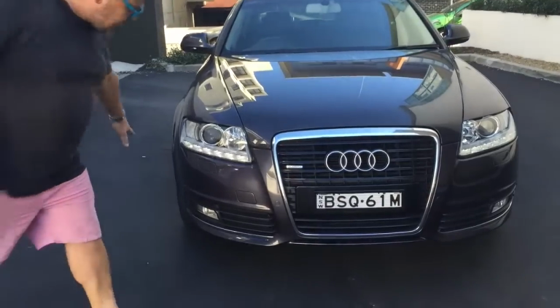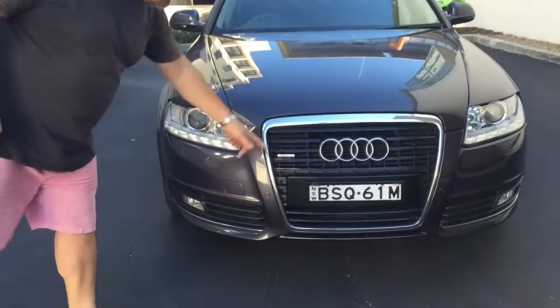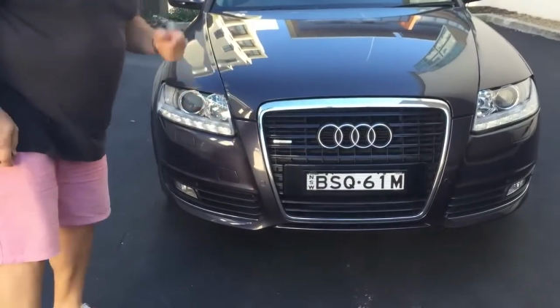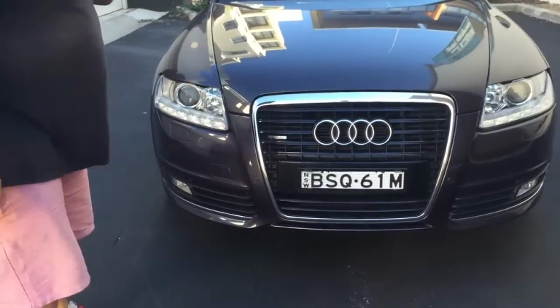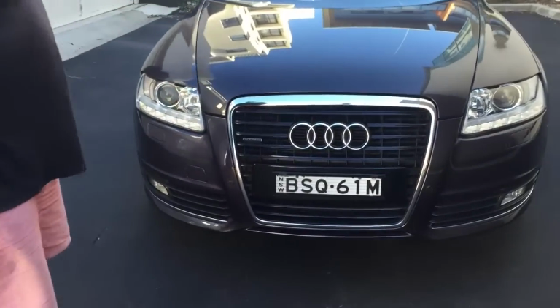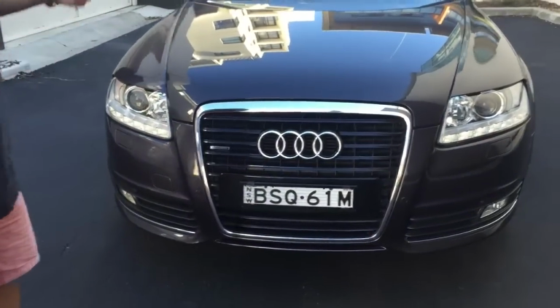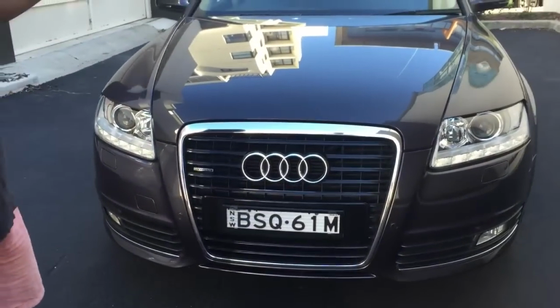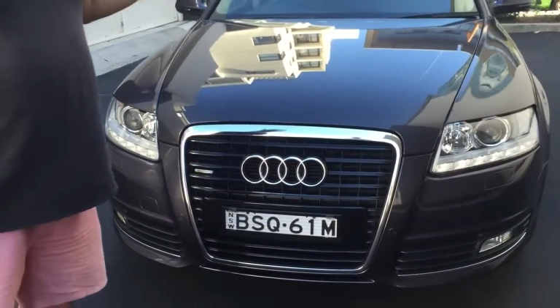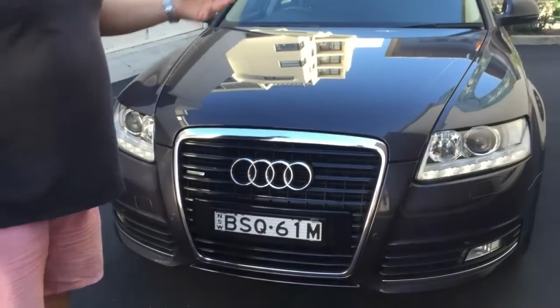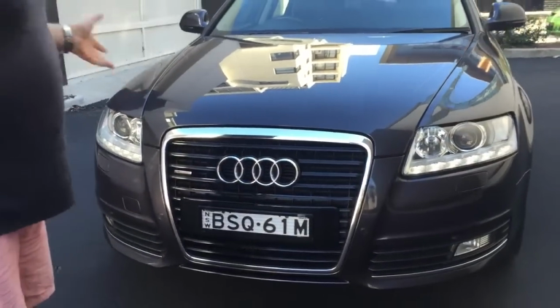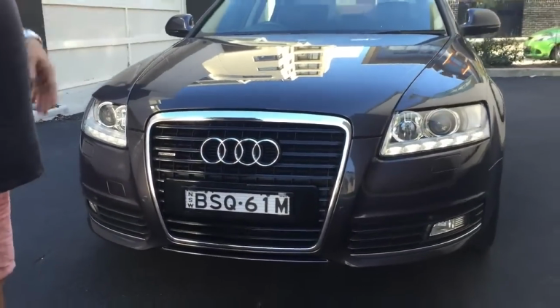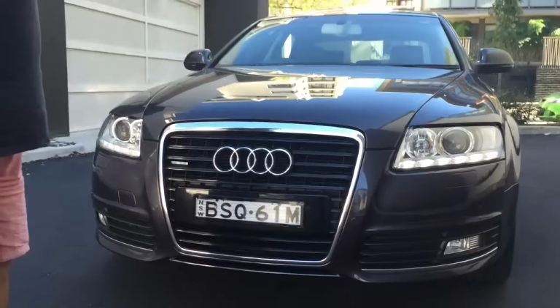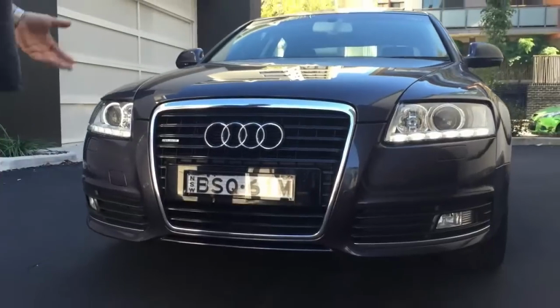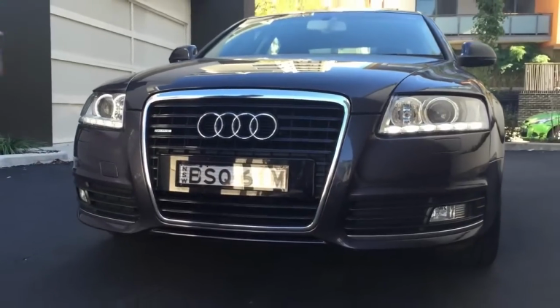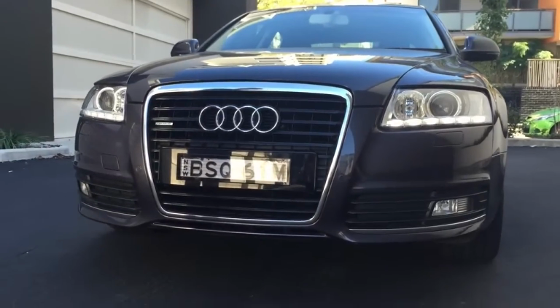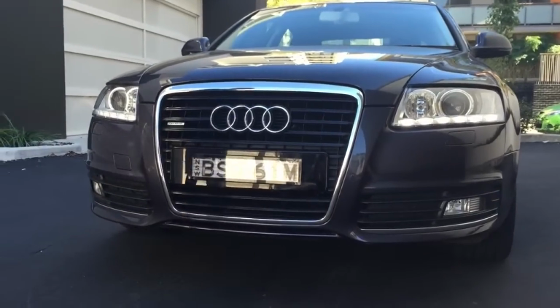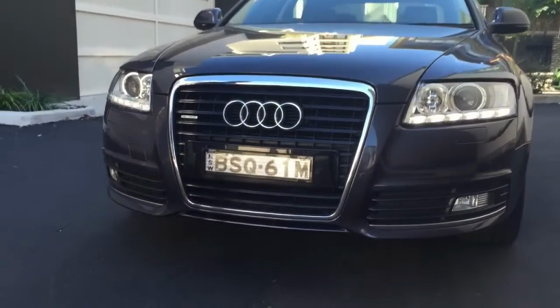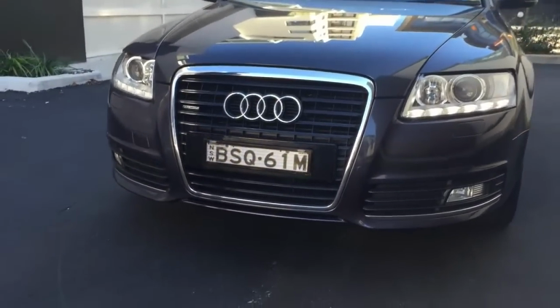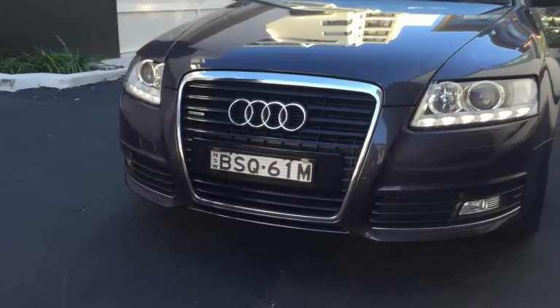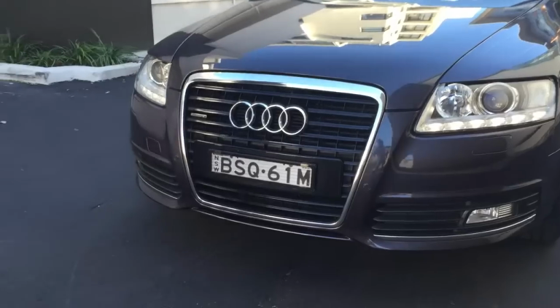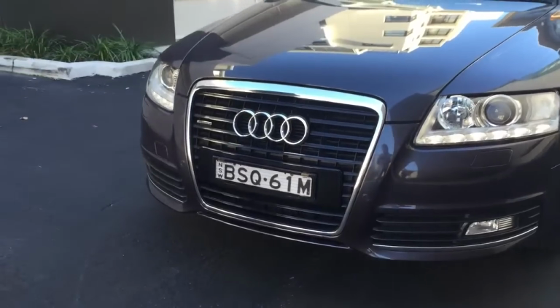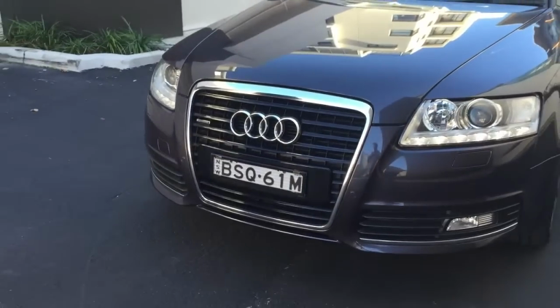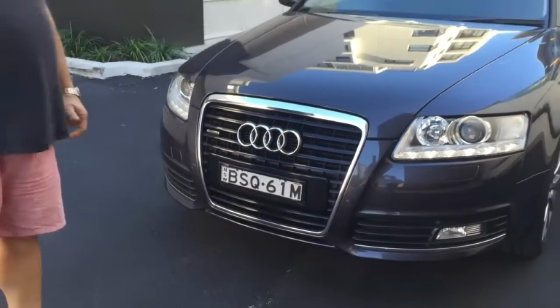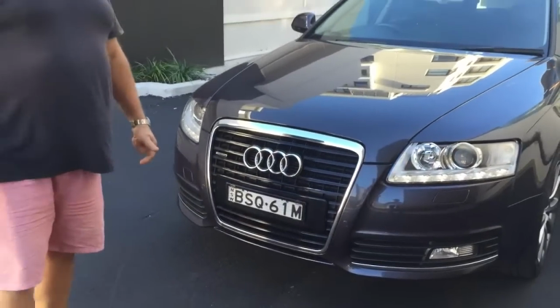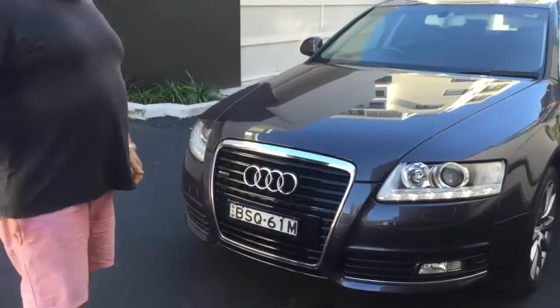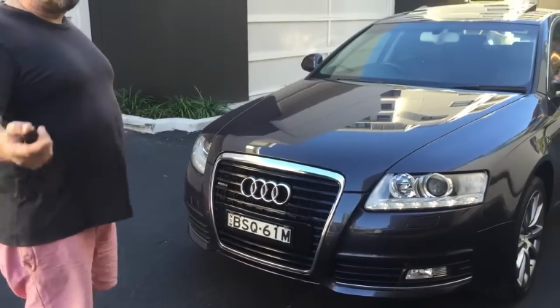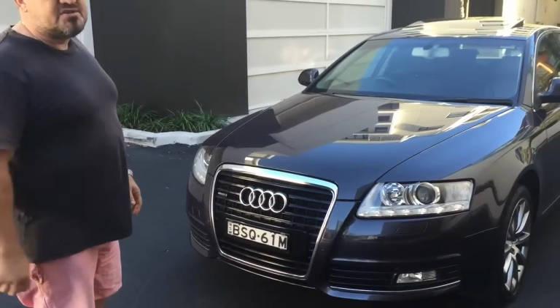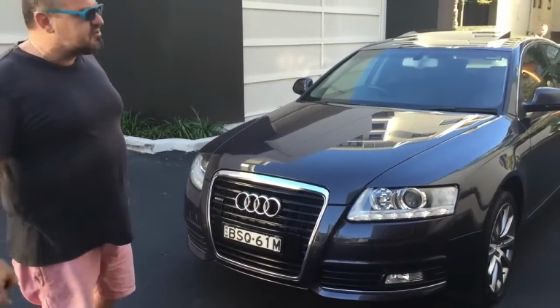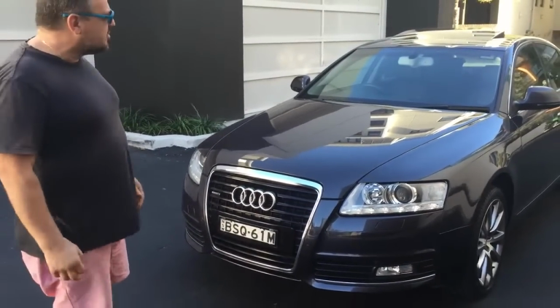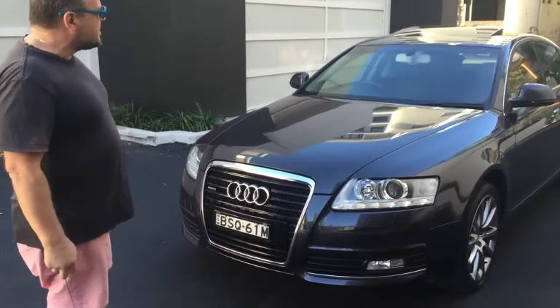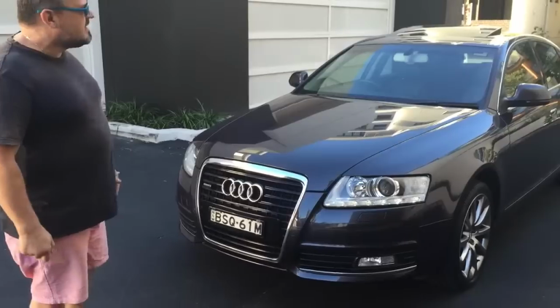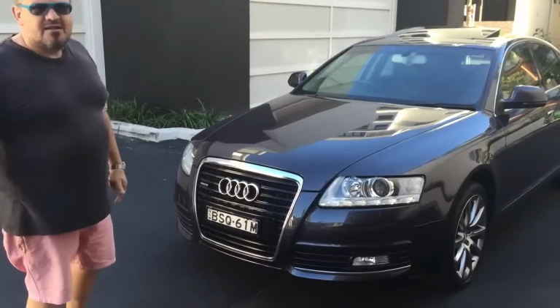It's got front sensors, rear sensors, rear camera, and lots and lots of features. Too many features for me to mention in the video, but they'll be on our ad. You can always use Google or call us, and it'll tell you all the wonderful features that the car's got.